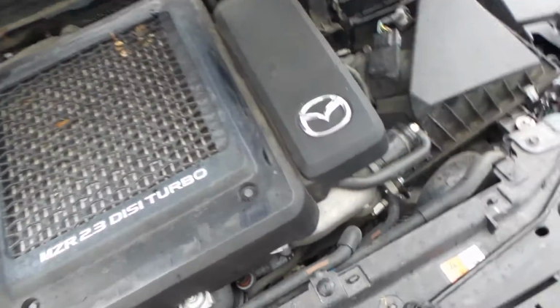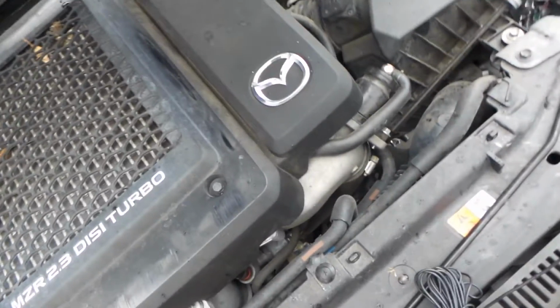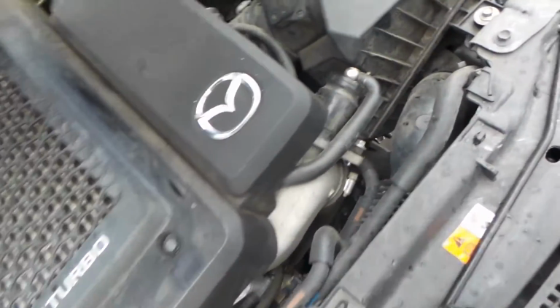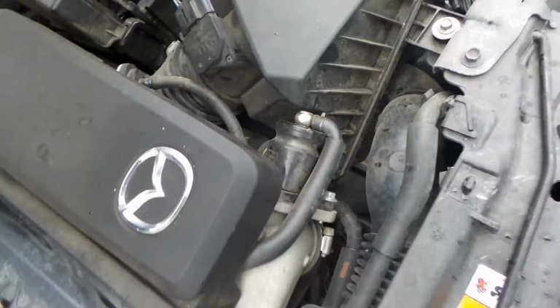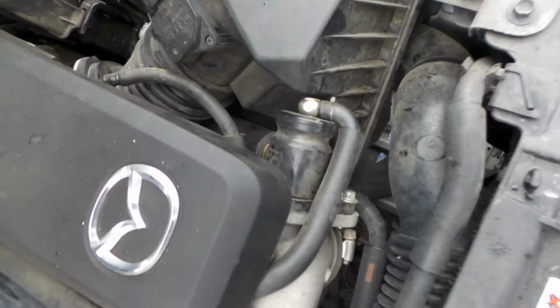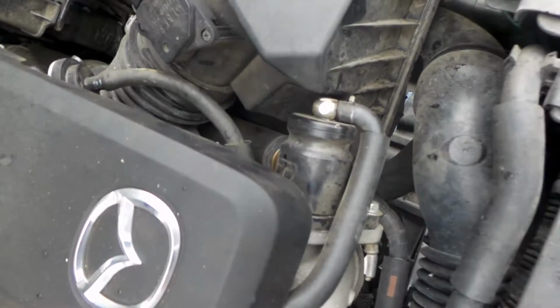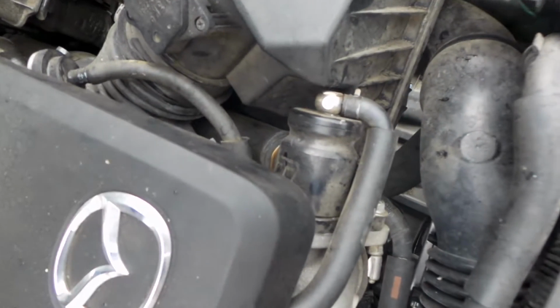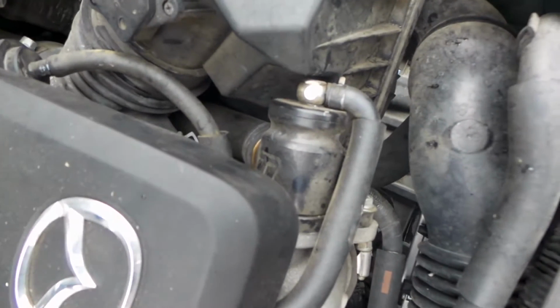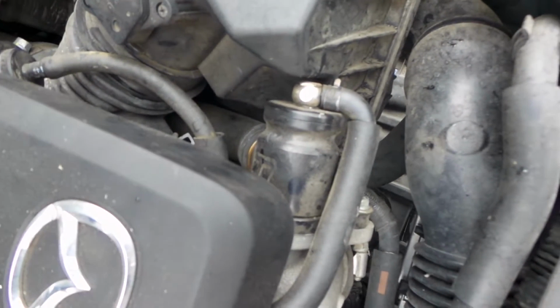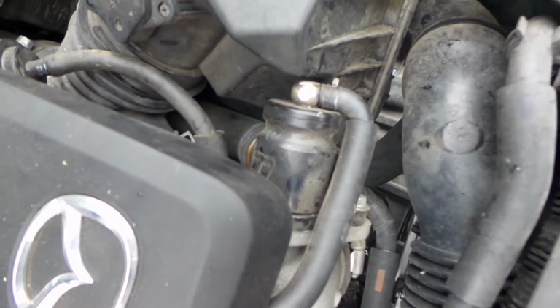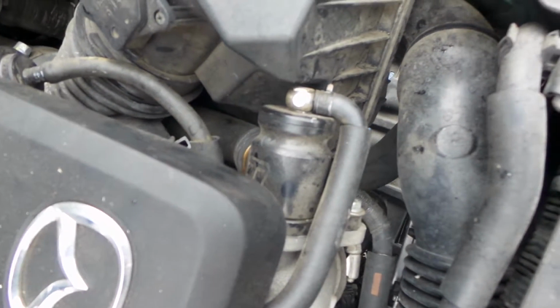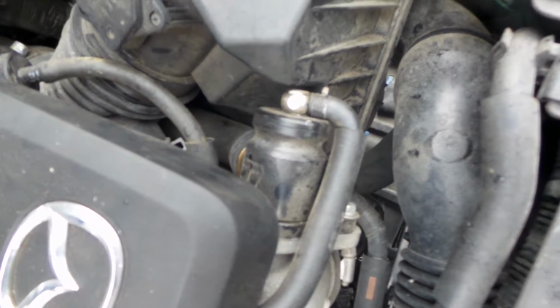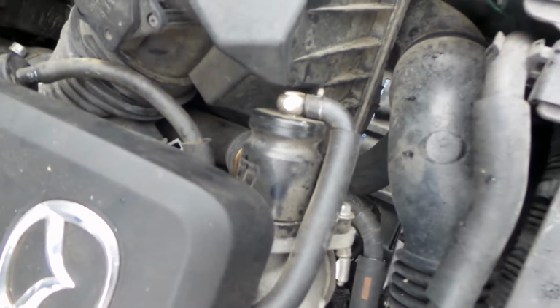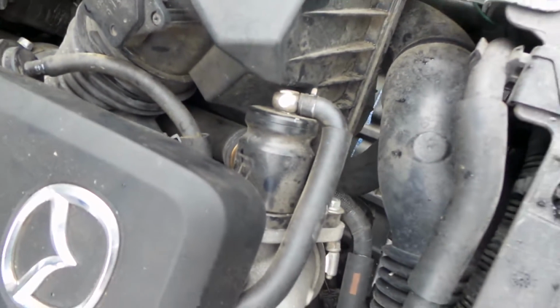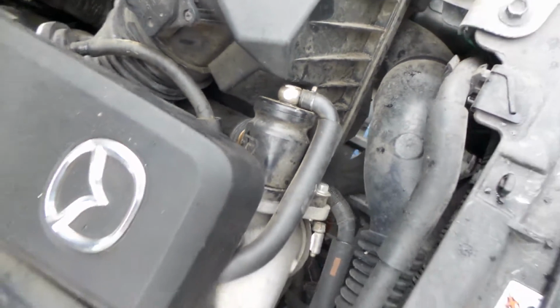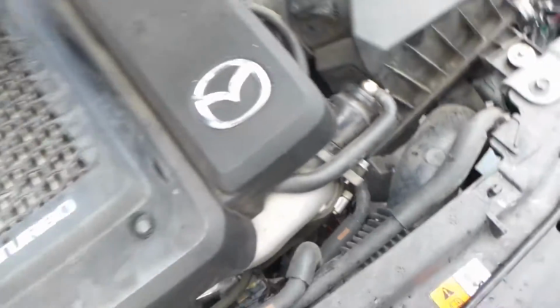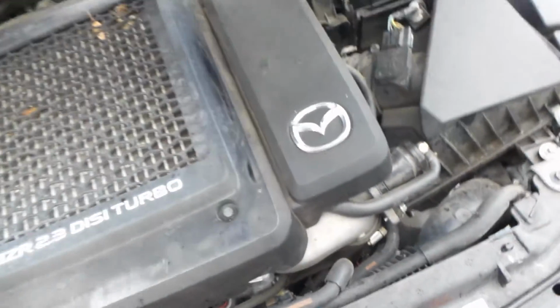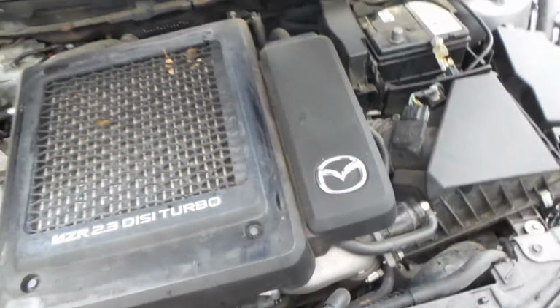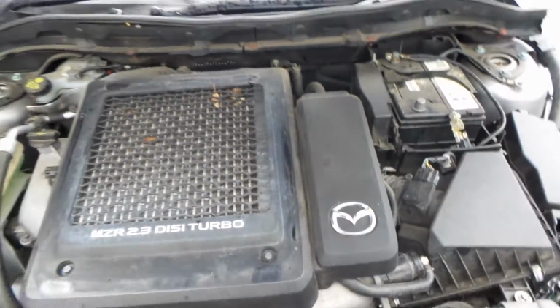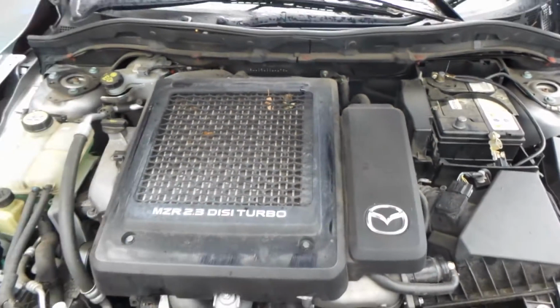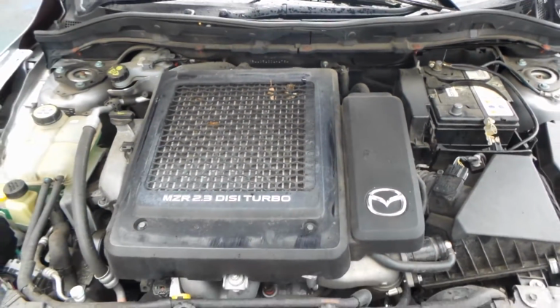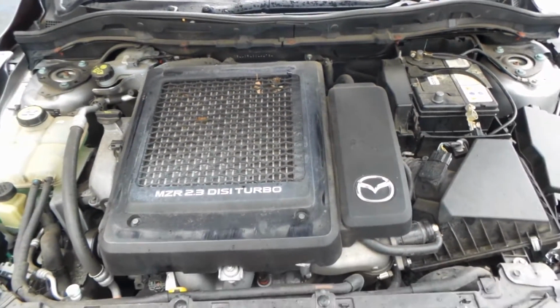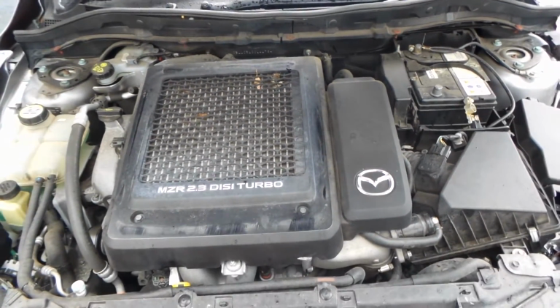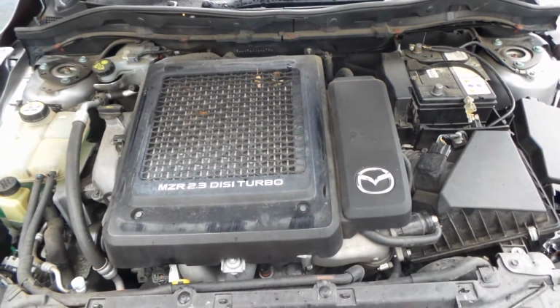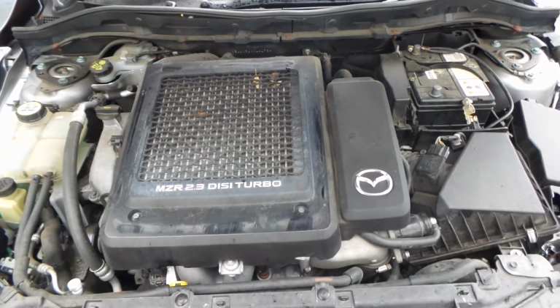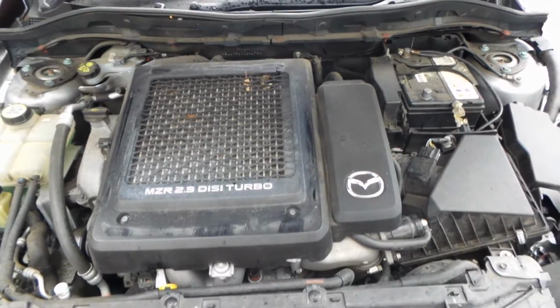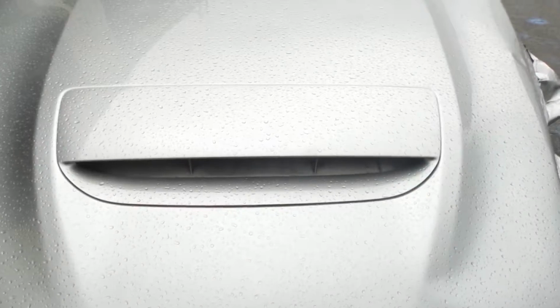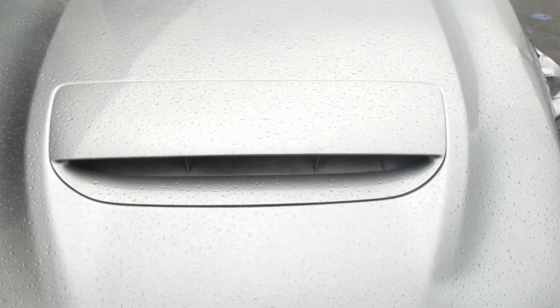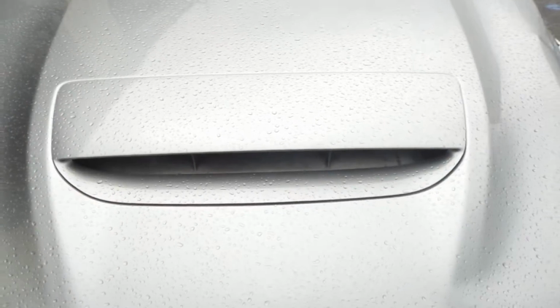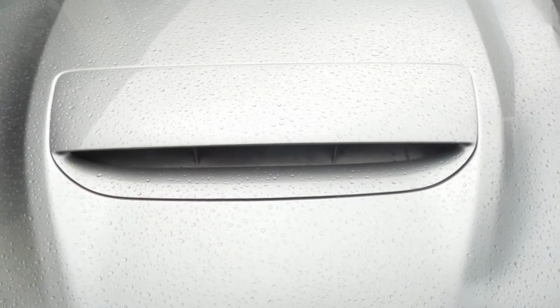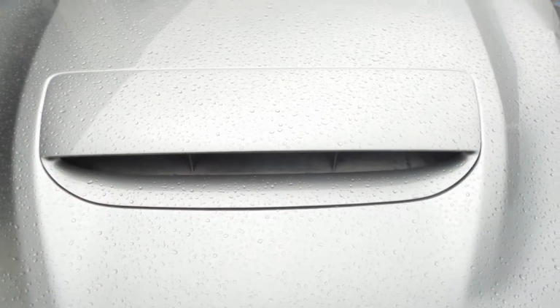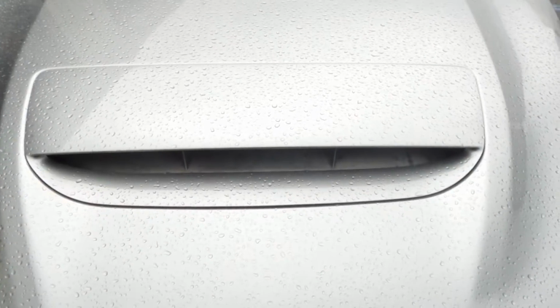This one also has an aftermarket Turbosmart blow-off valve. Got a good bonnet scoop.